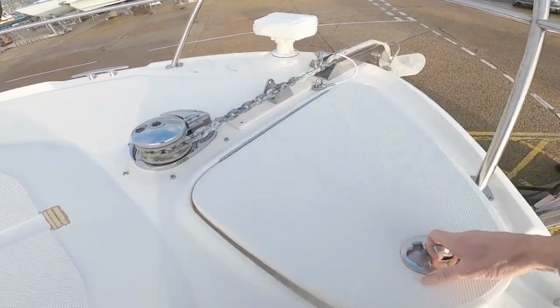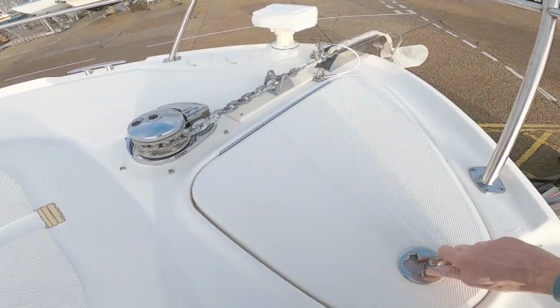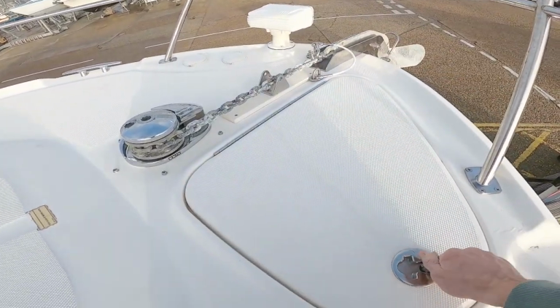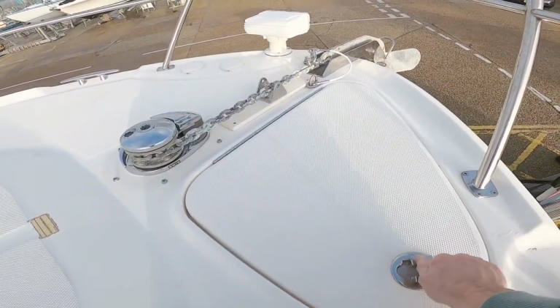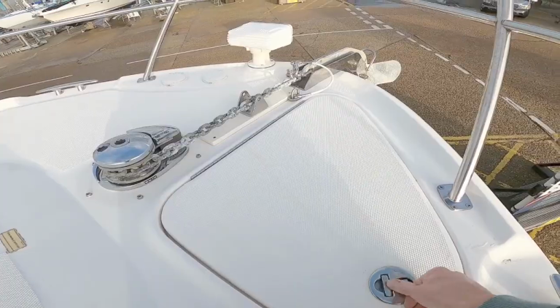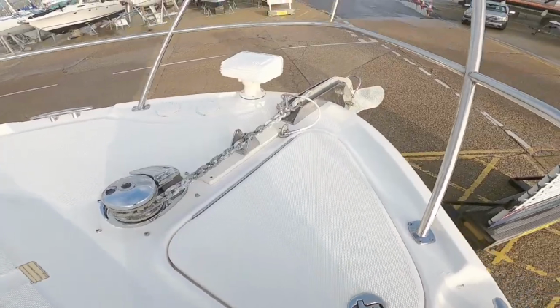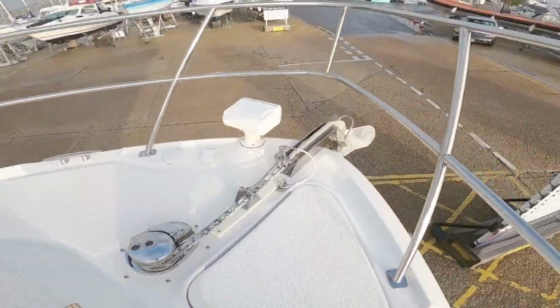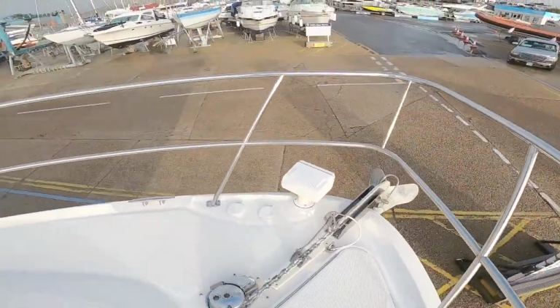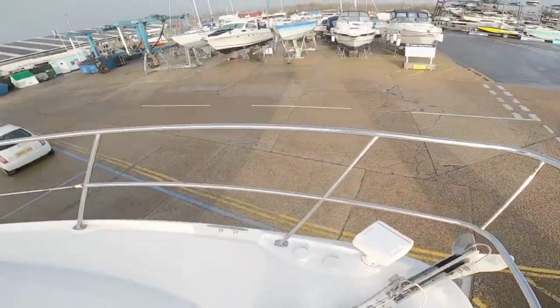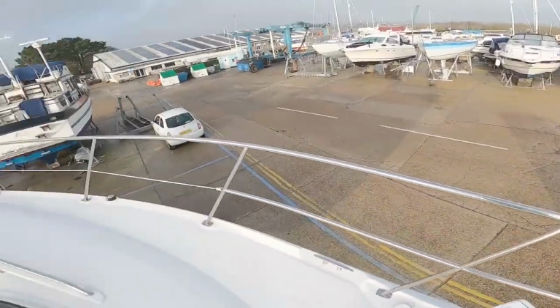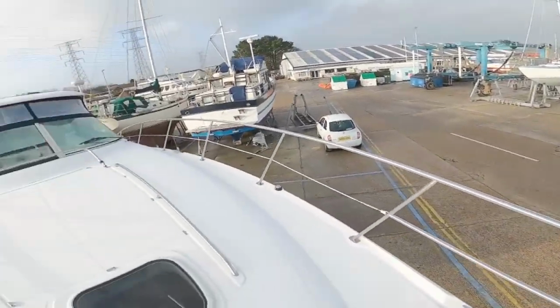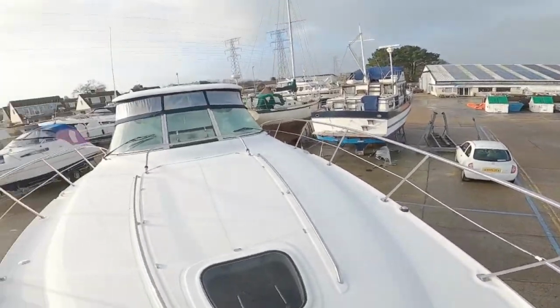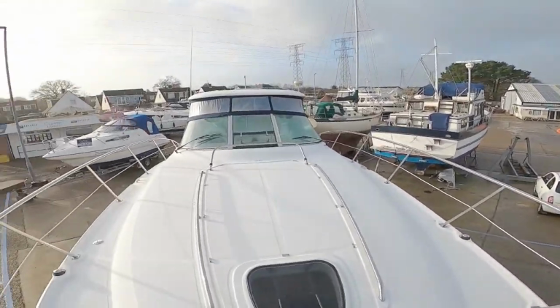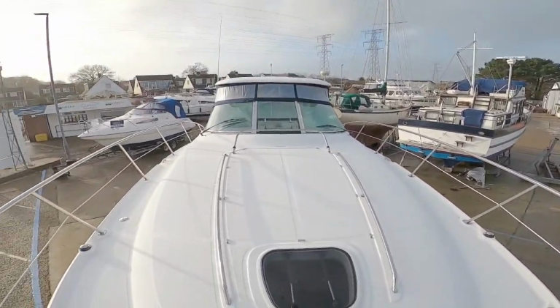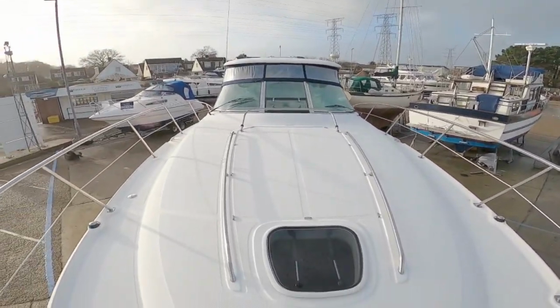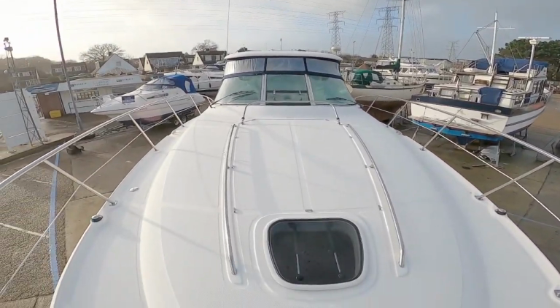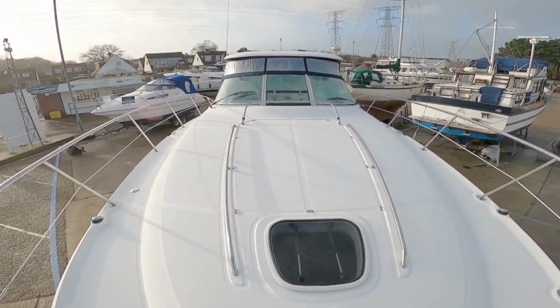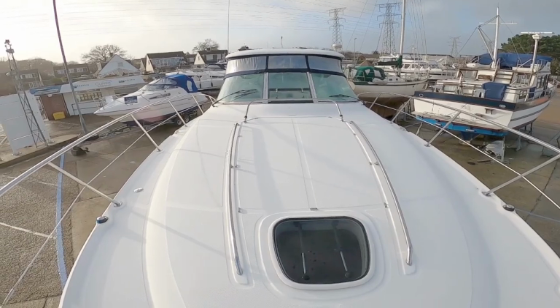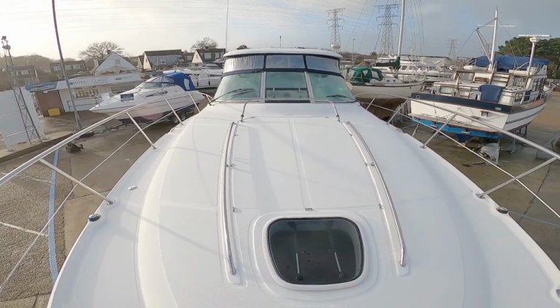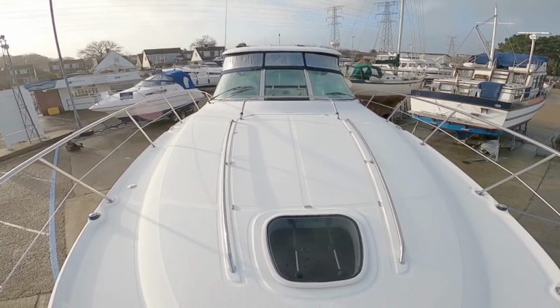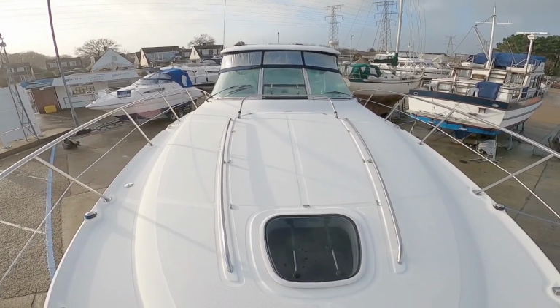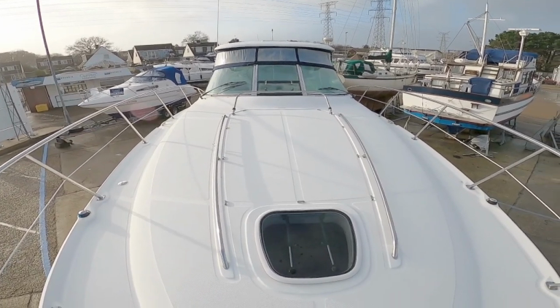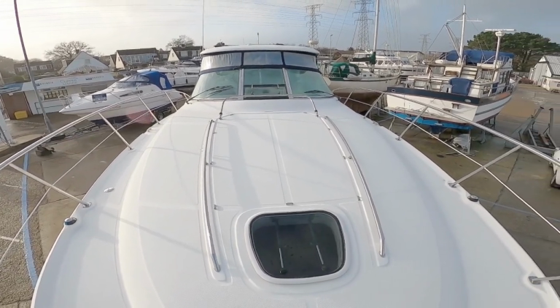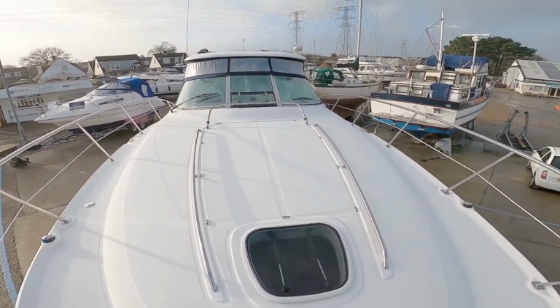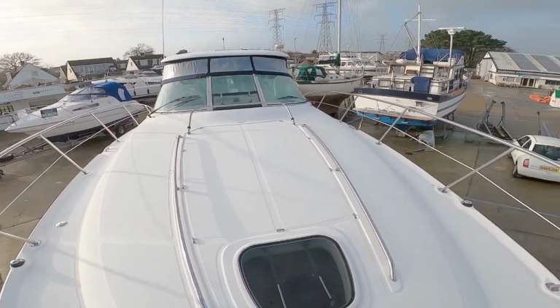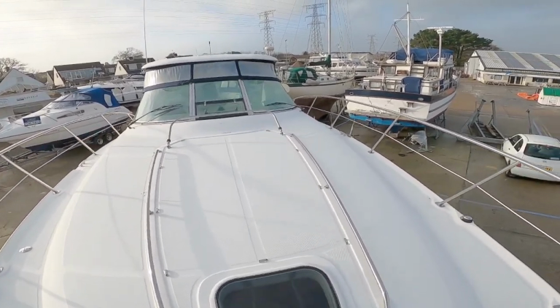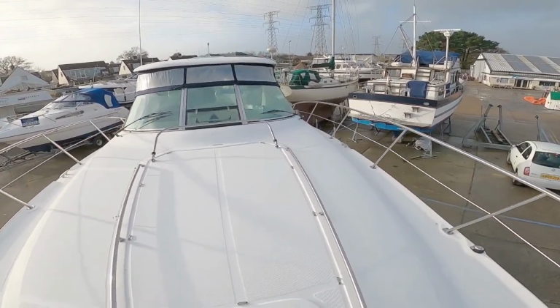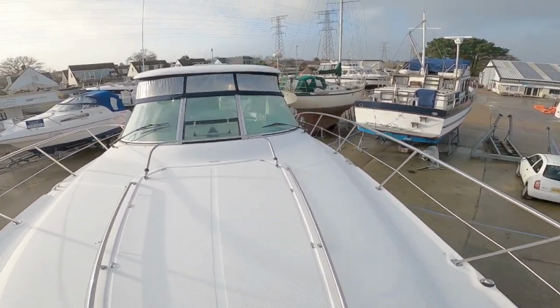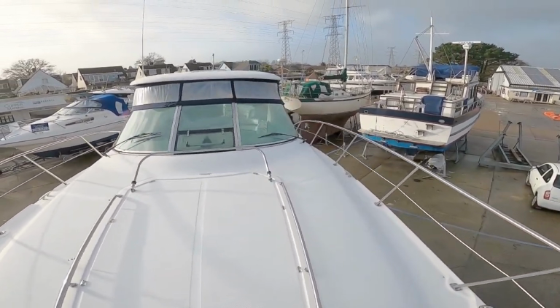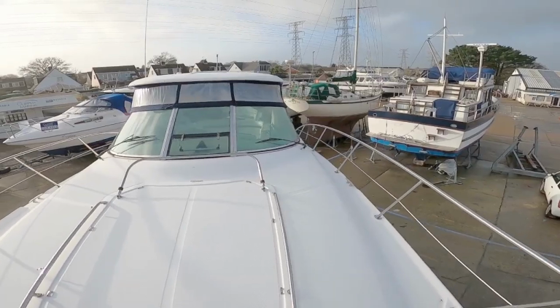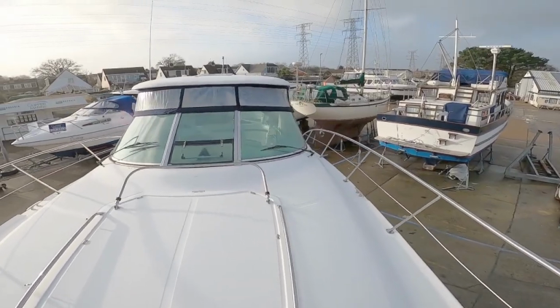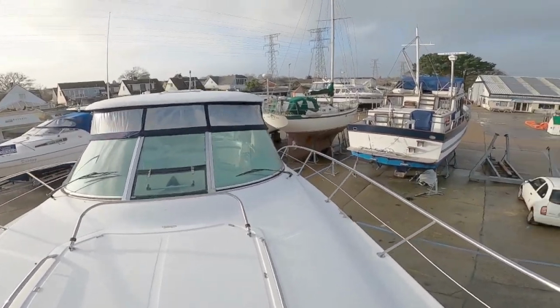So there you go — one Sea Ray 380. Thank you for watching, hope you've enjoyed it. I shall see you next time. Cheerio.